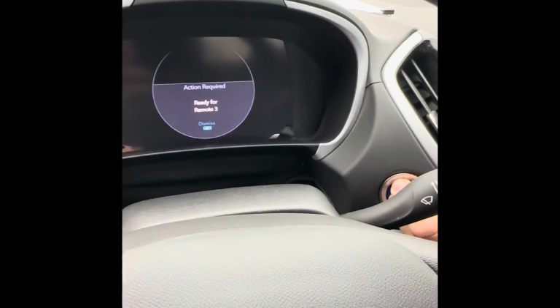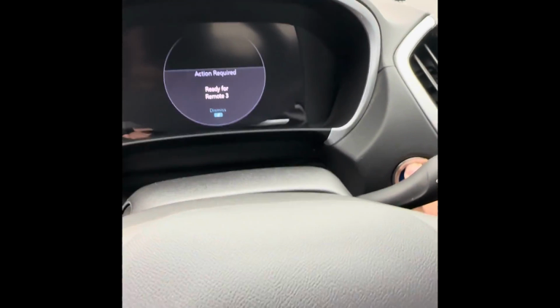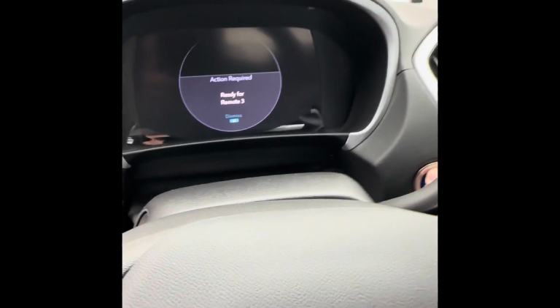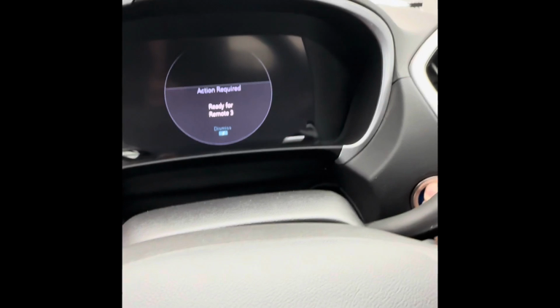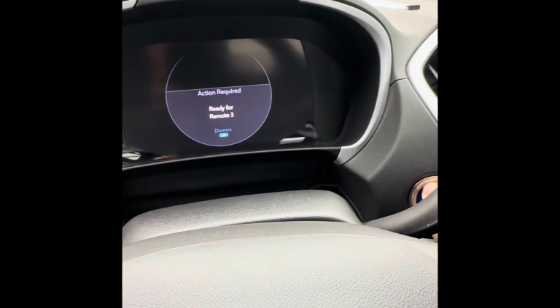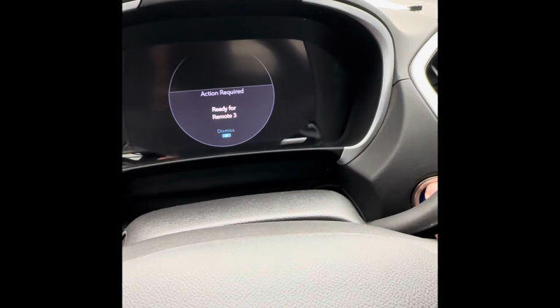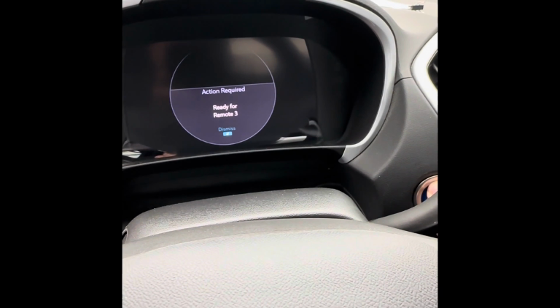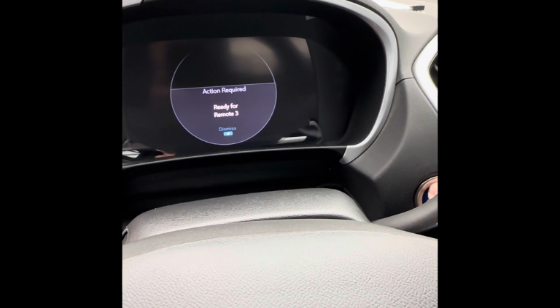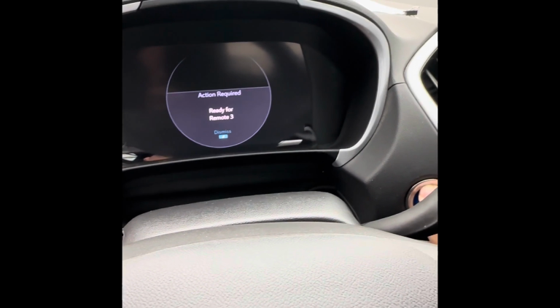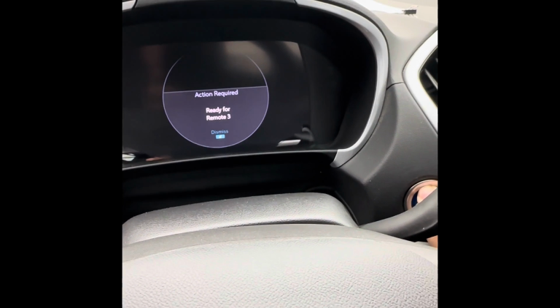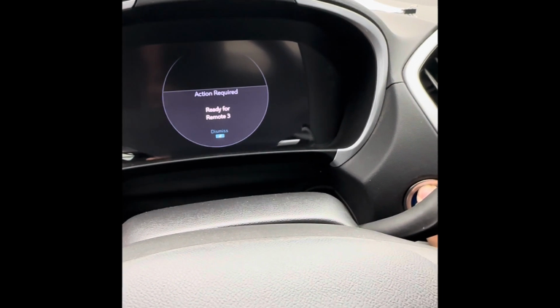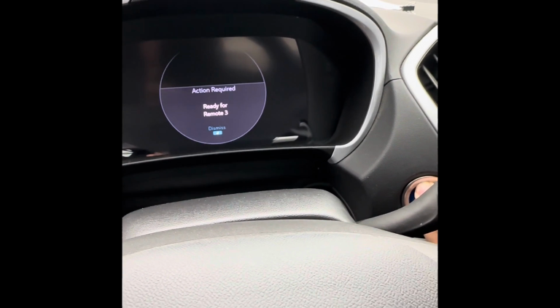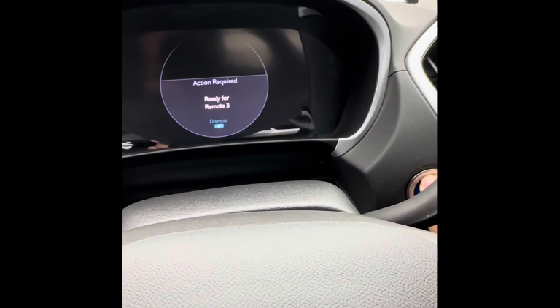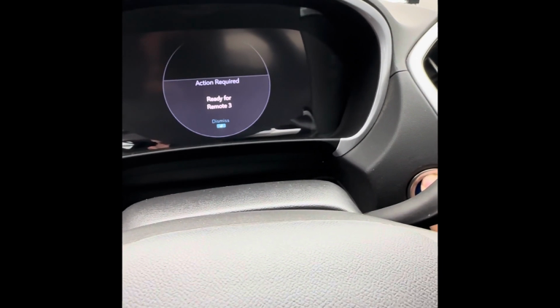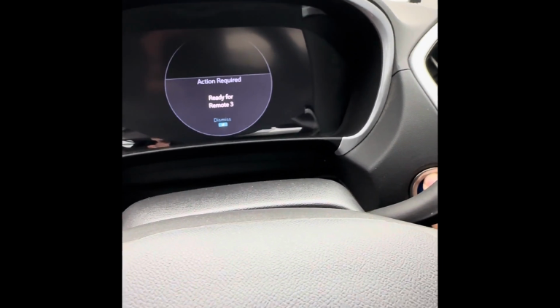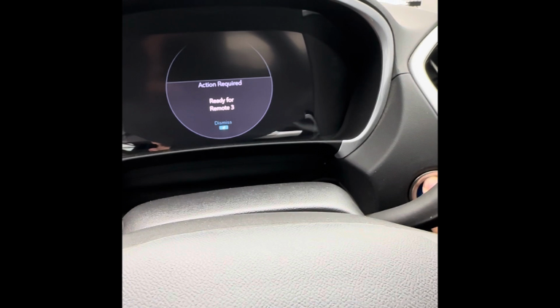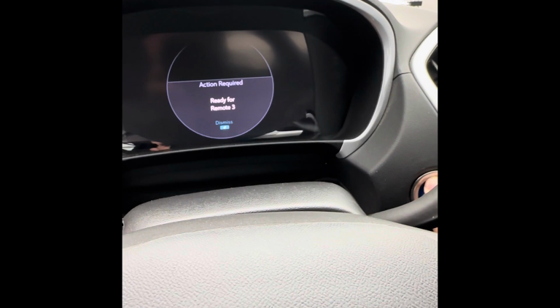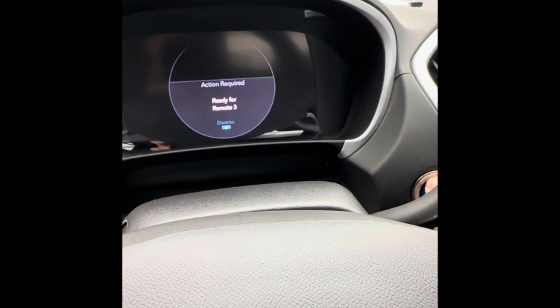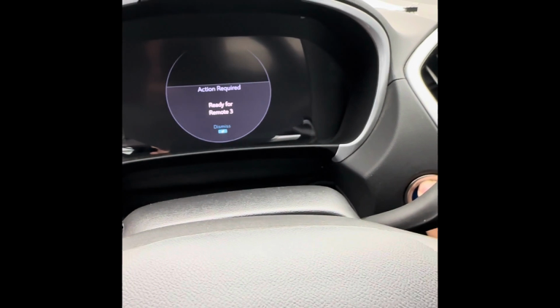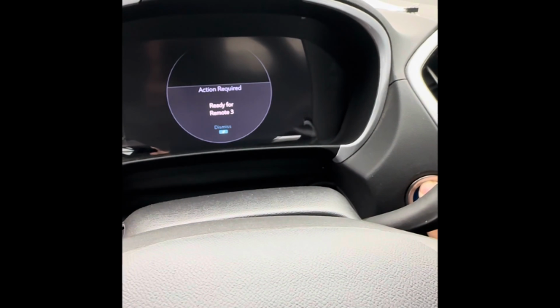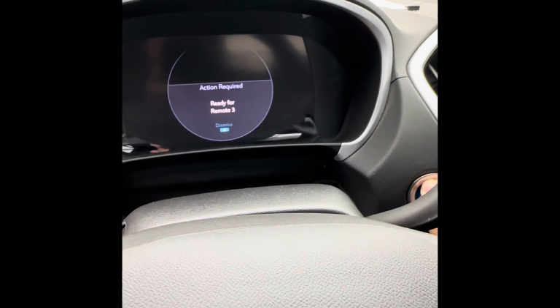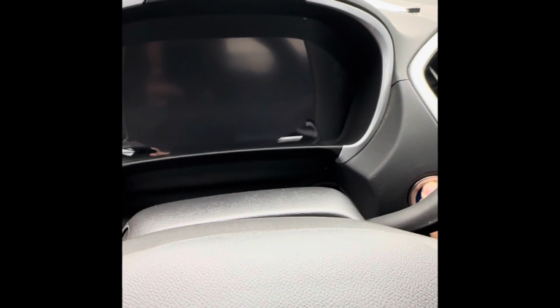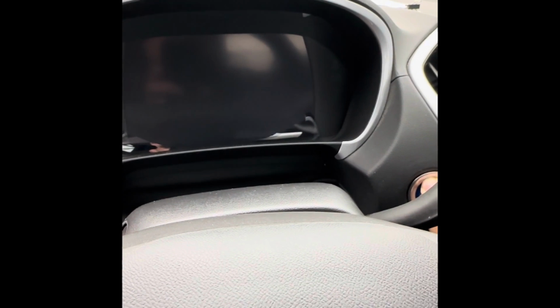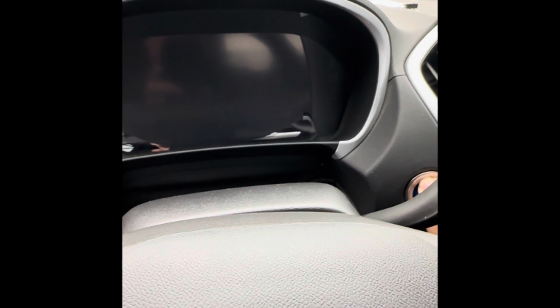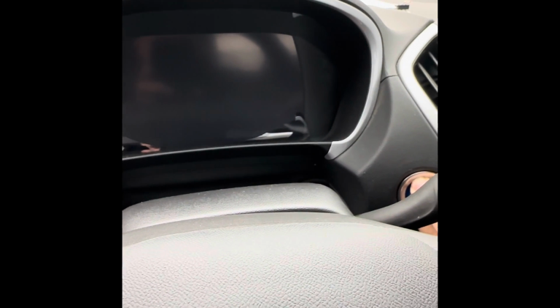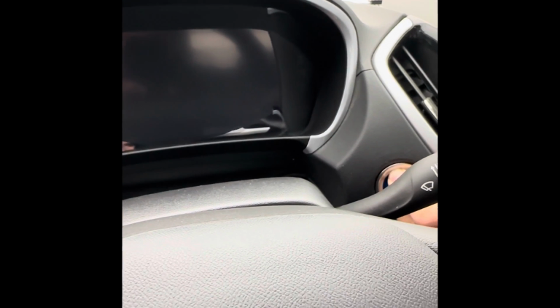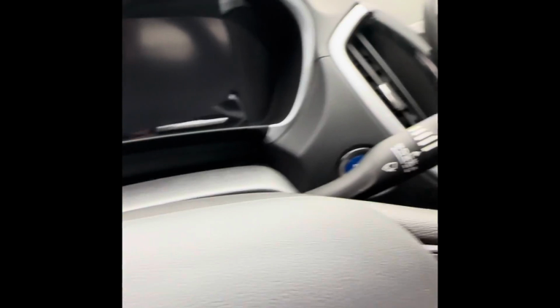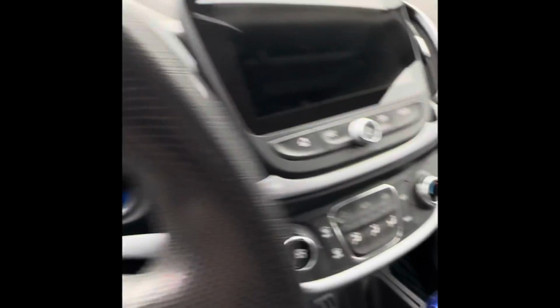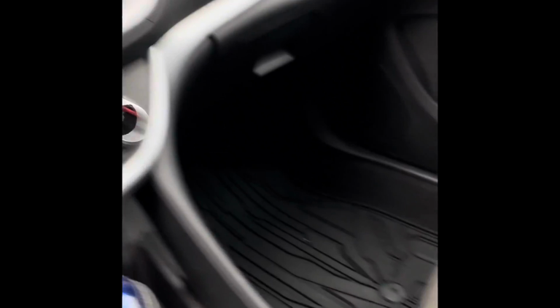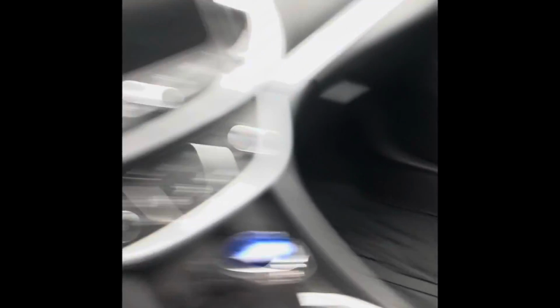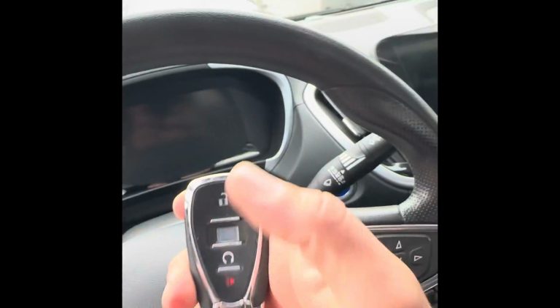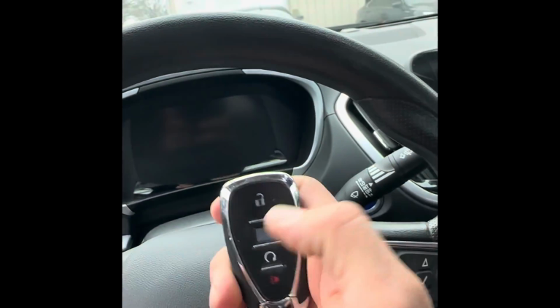To close out the programming session, hold the button for 12 seconds until the message goes away — eight, nine, ten, eleven — there it is, it's off.